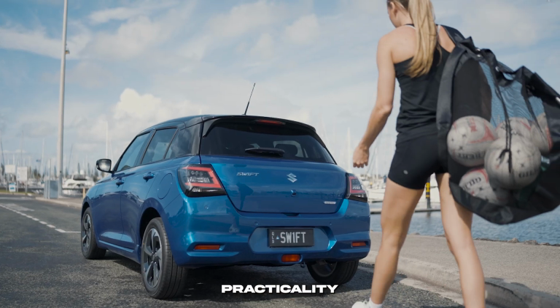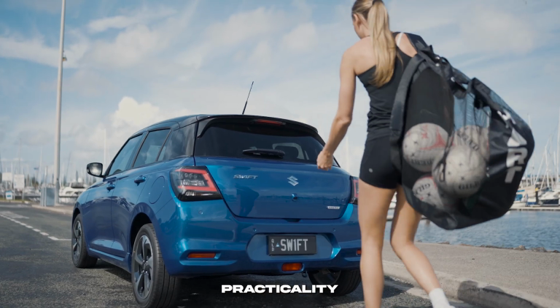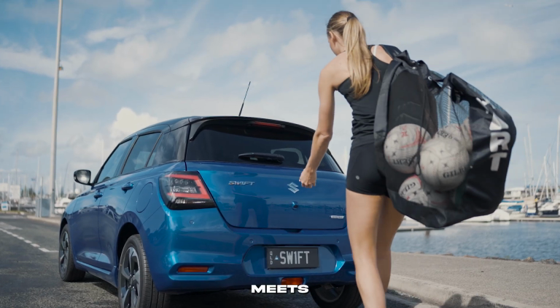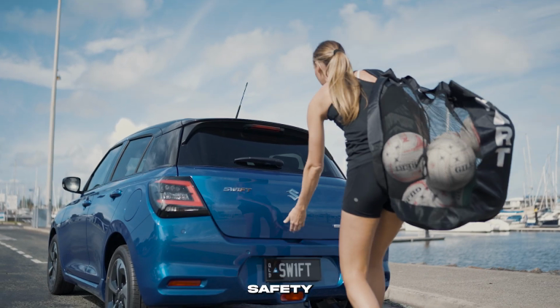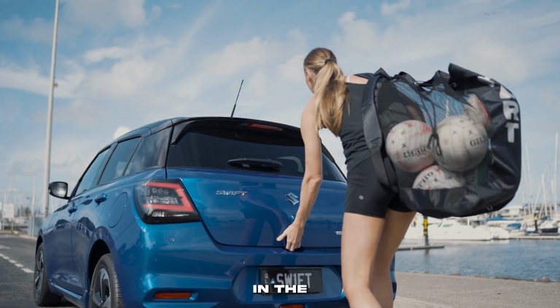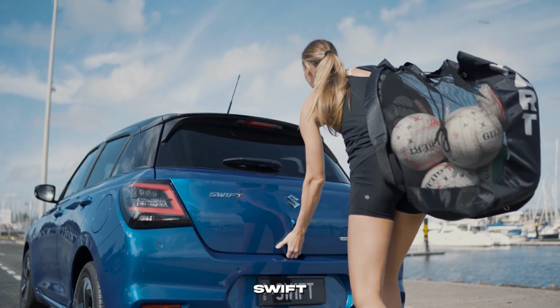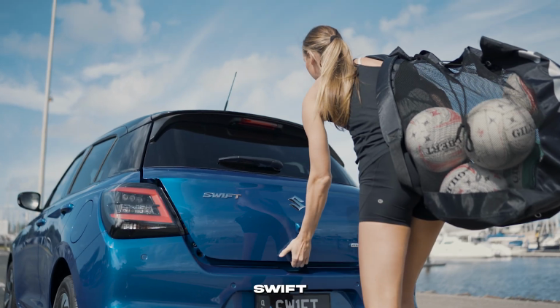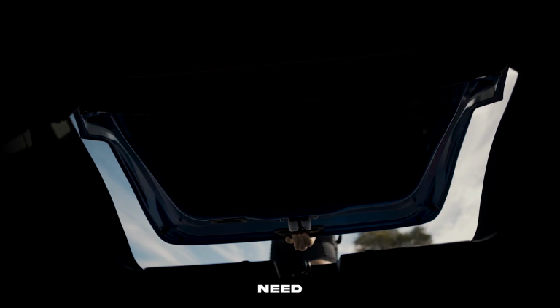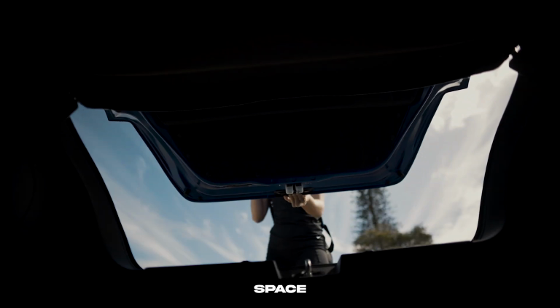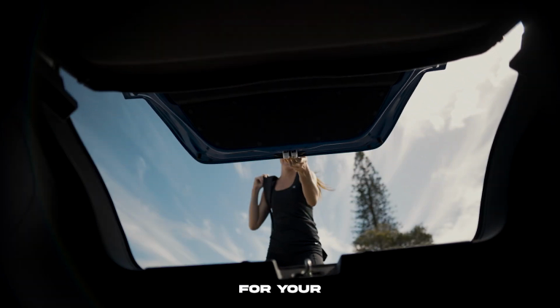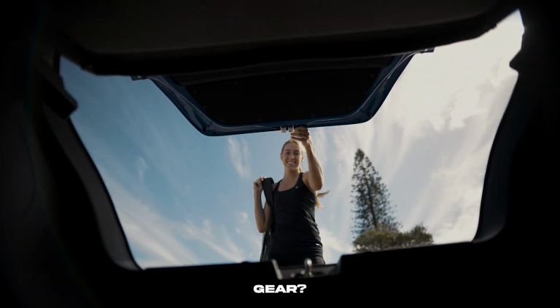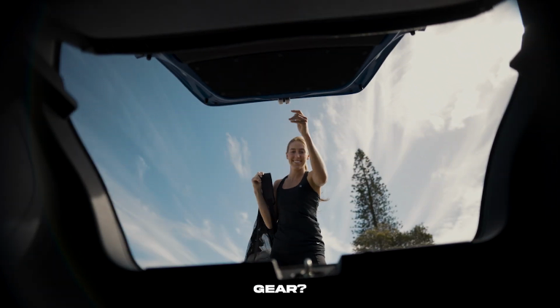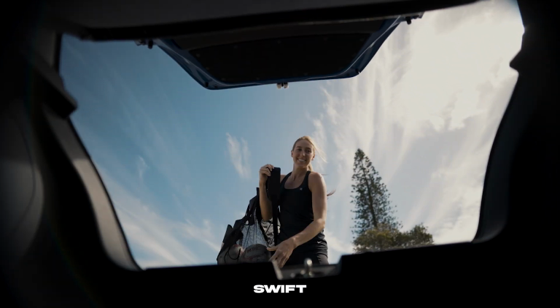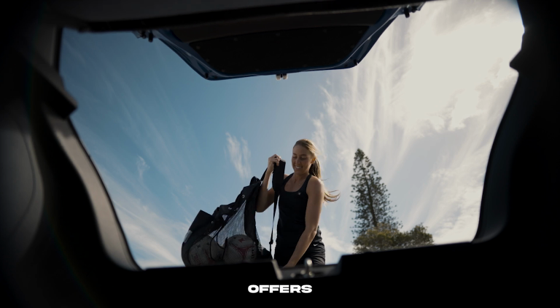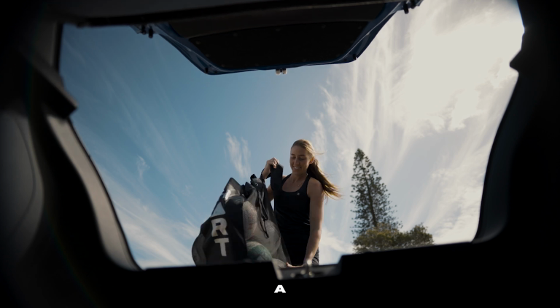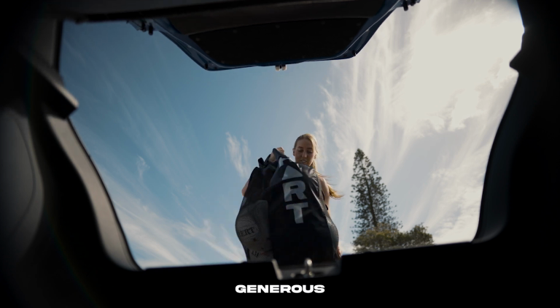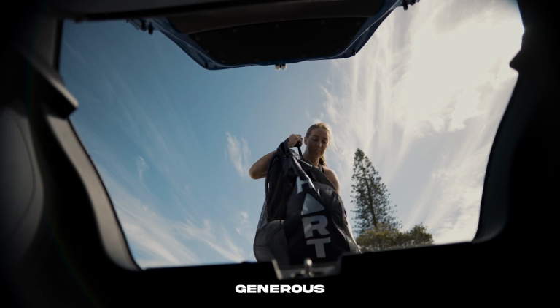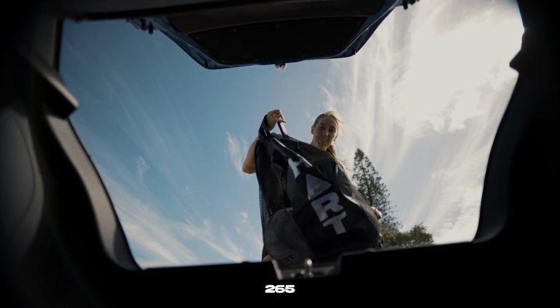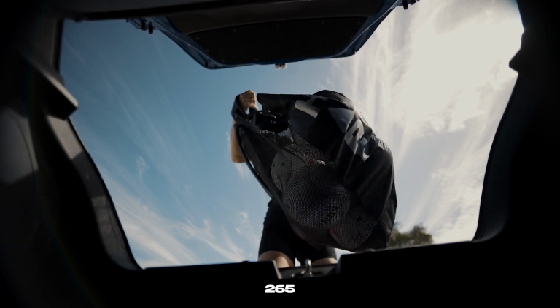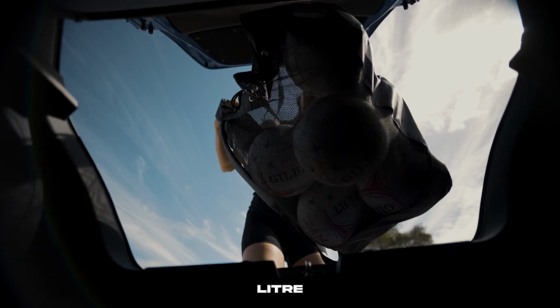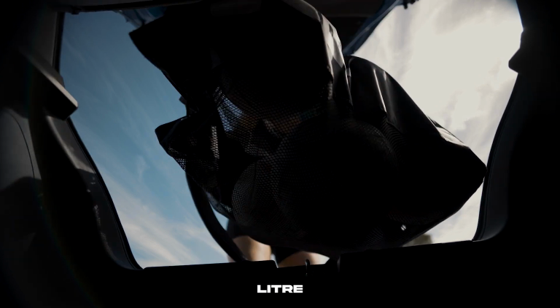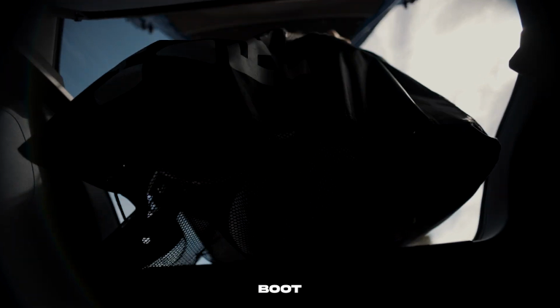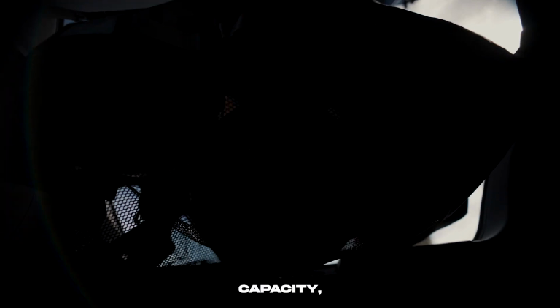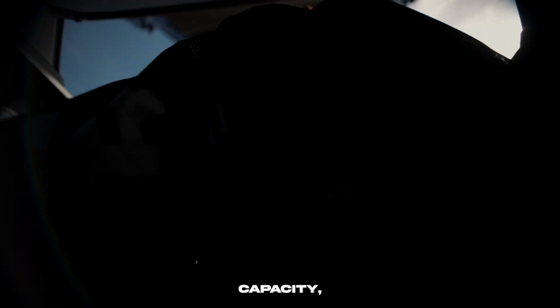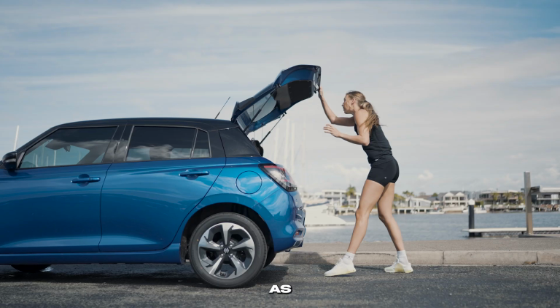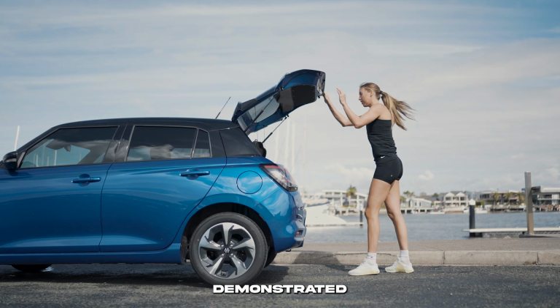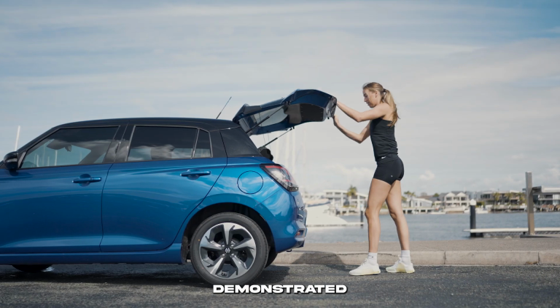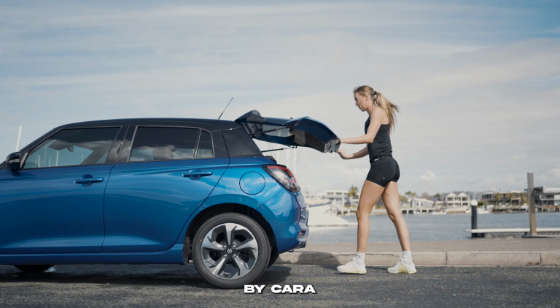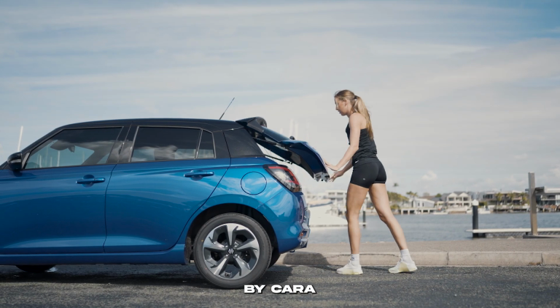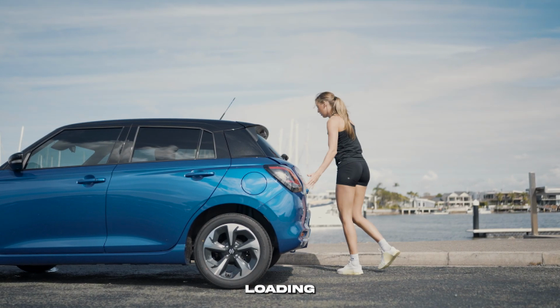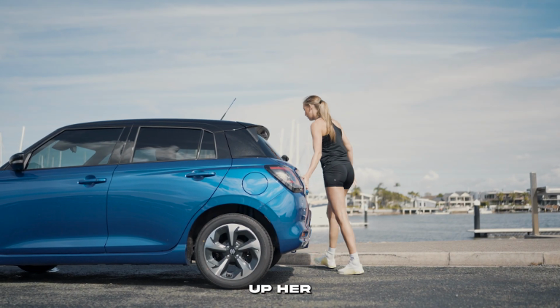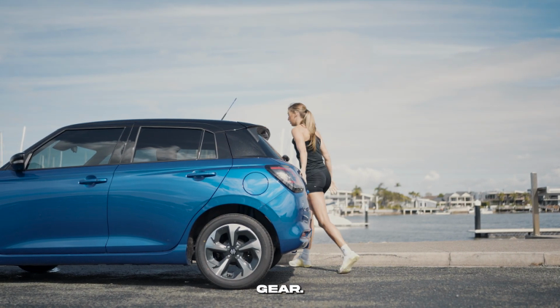Practicality meets safety in the Swift. Need space for your gear? The Swift offers a generous 265 litre boot capacity, as demonstrated by Cara Lowenupo Gear.